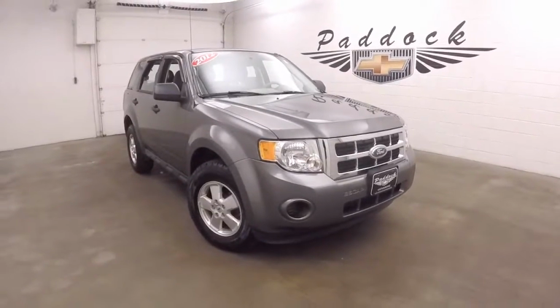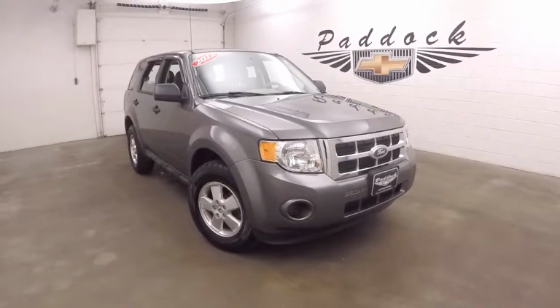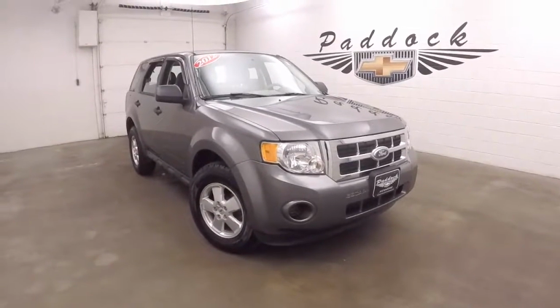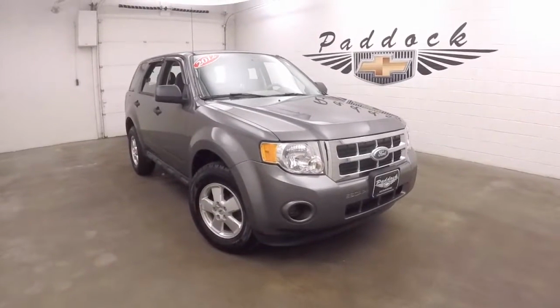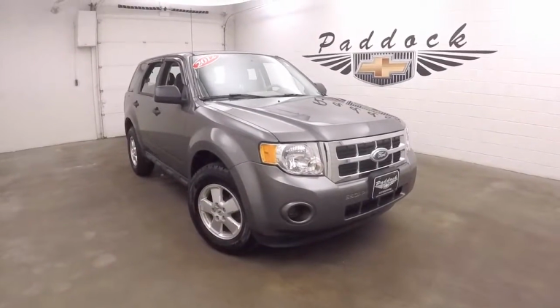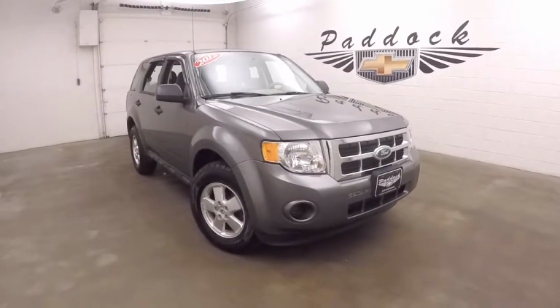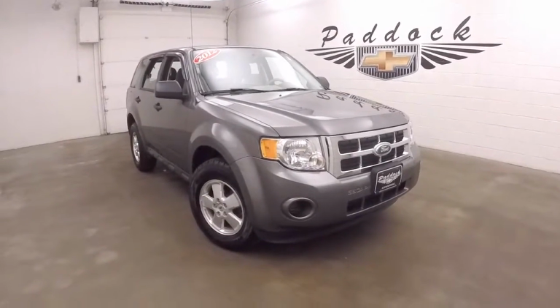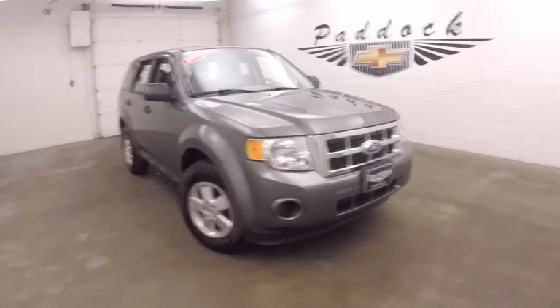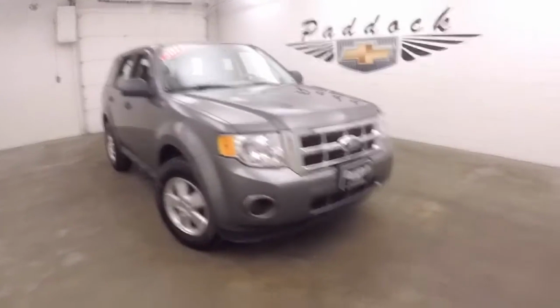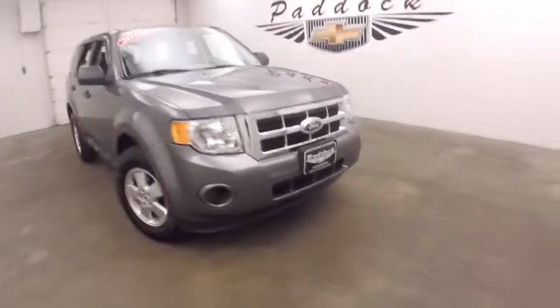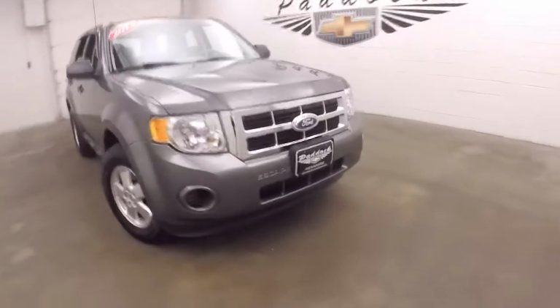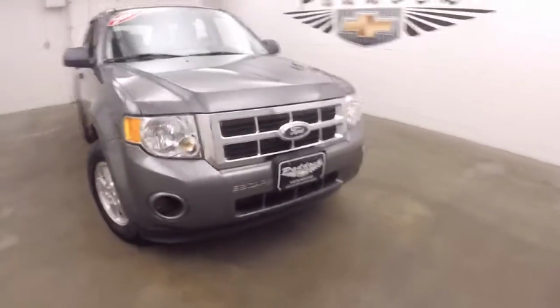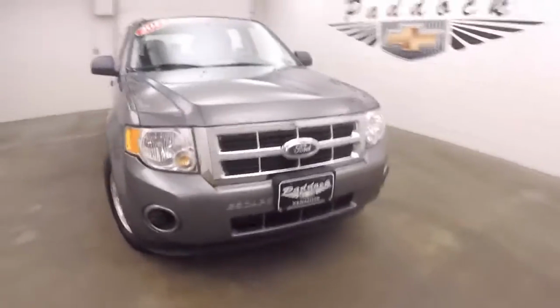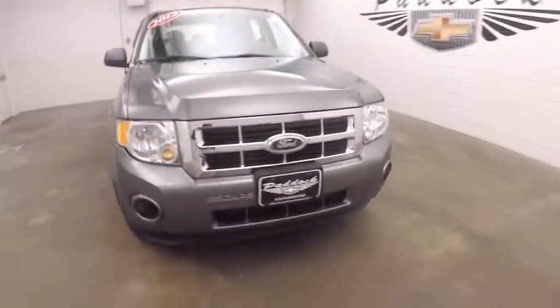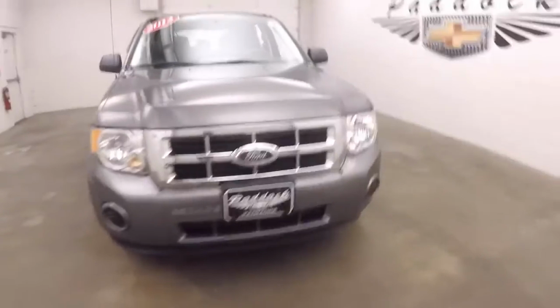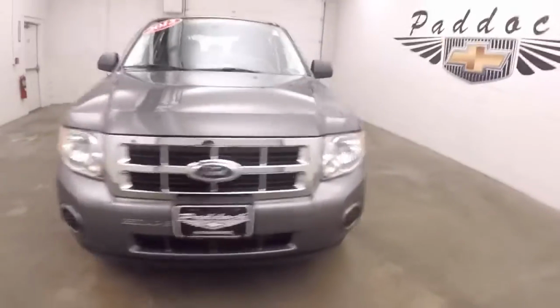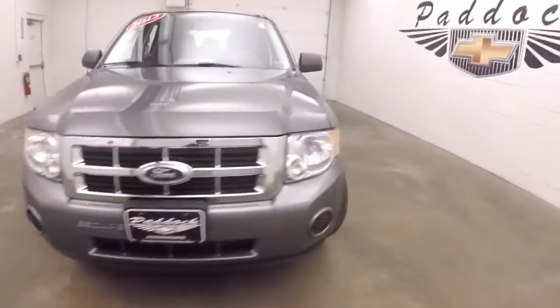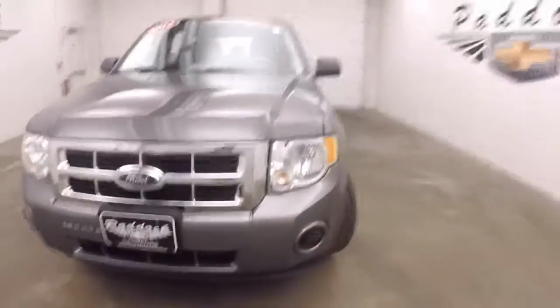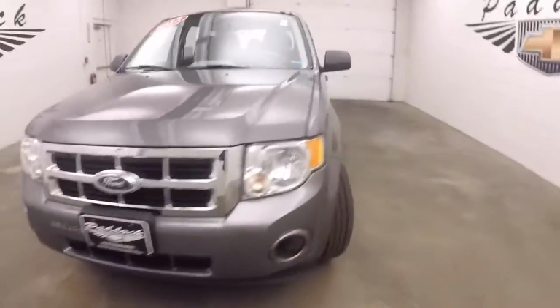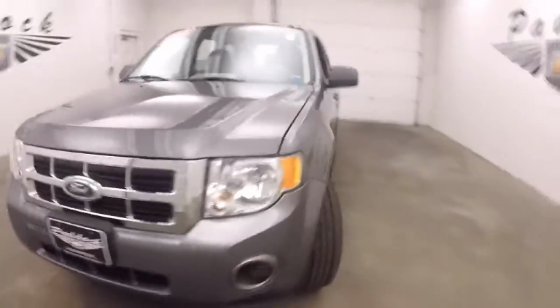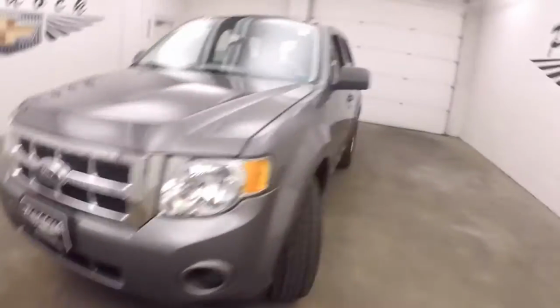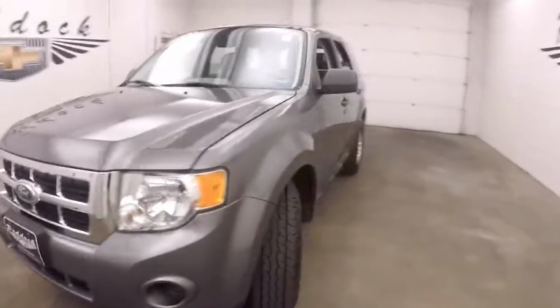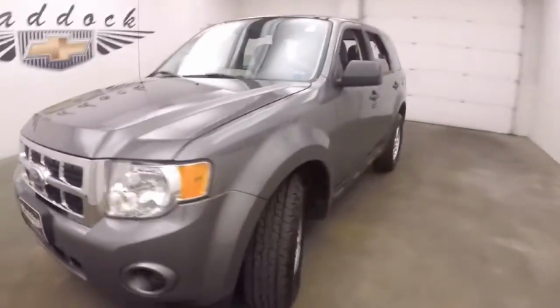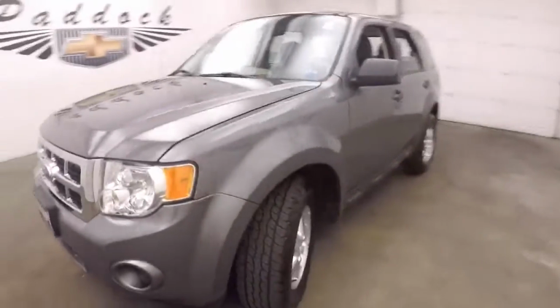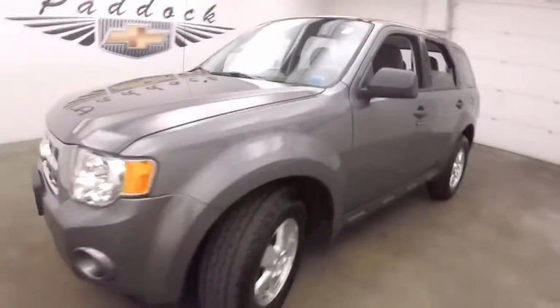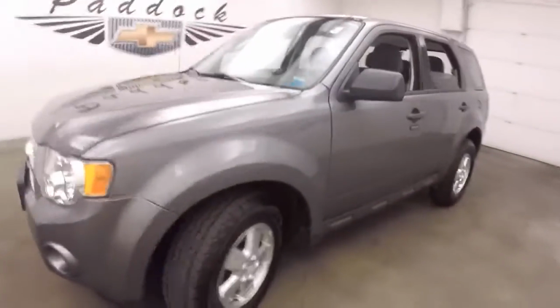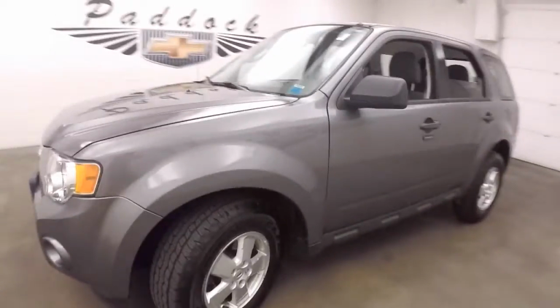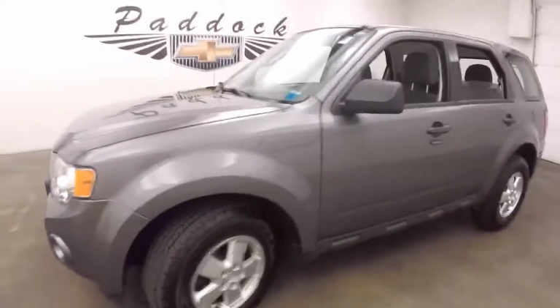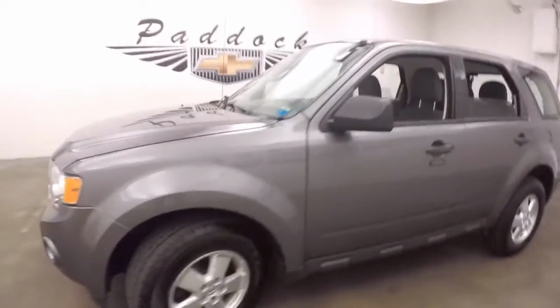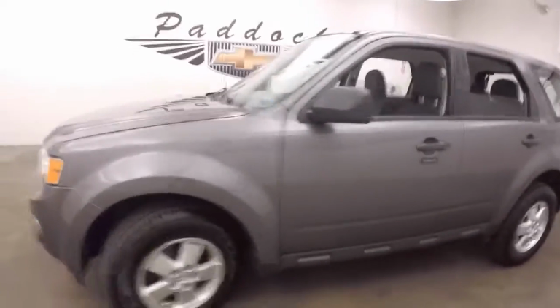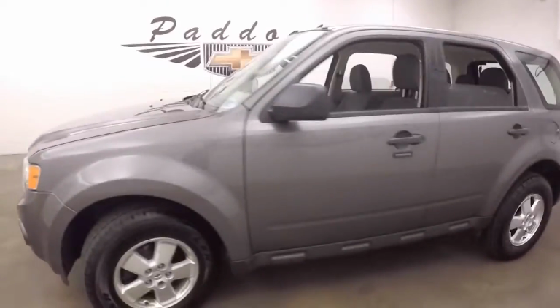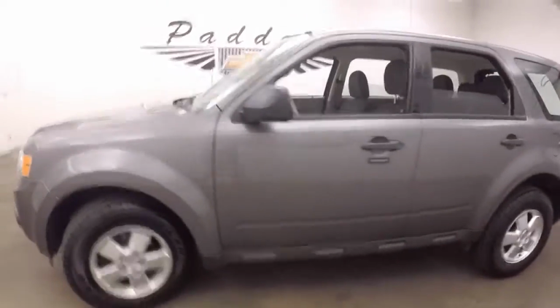It's a 2012 Ford Escape. Very nice gray metallic color. Tires are pretty much brand new. Nice alloy wheels.